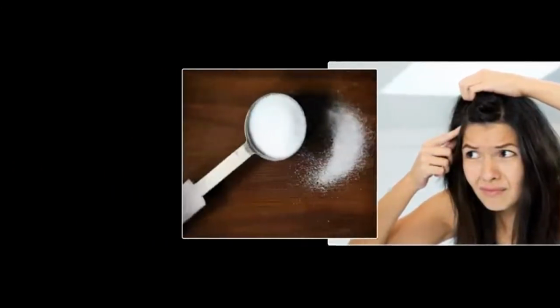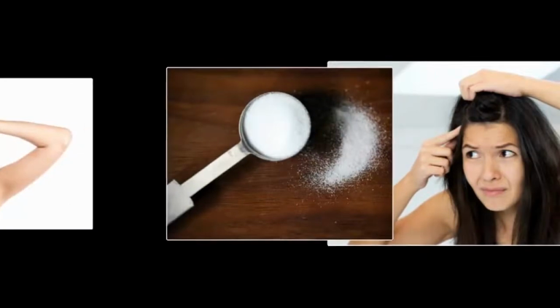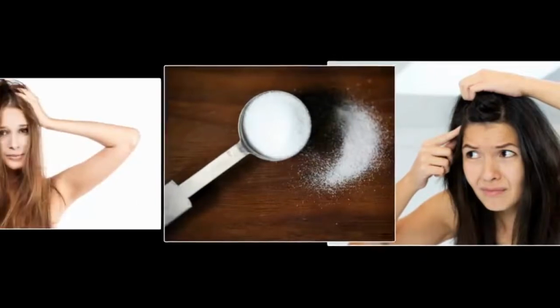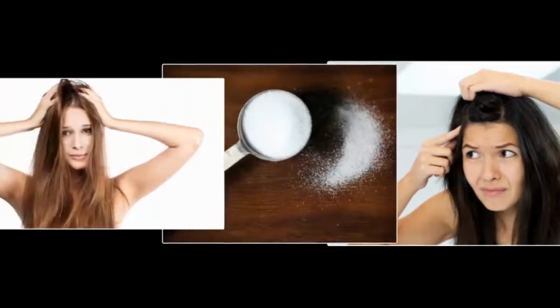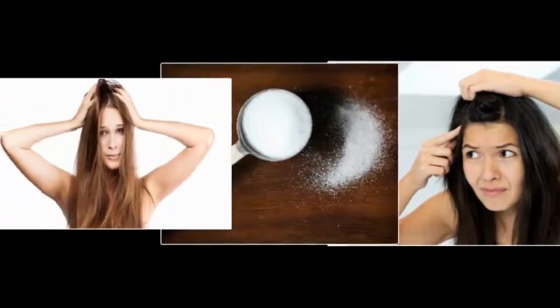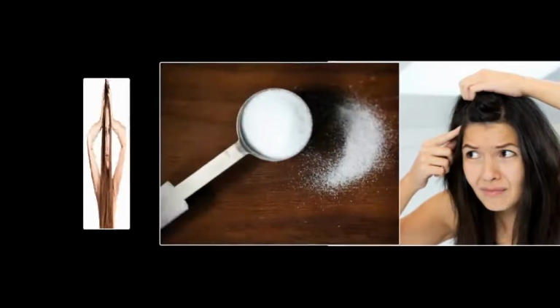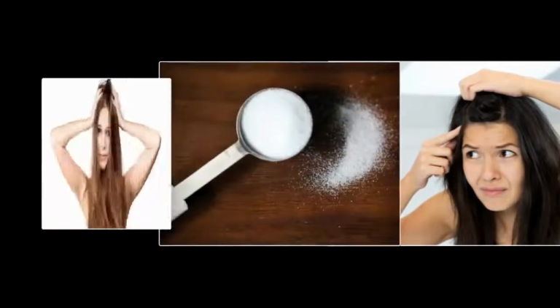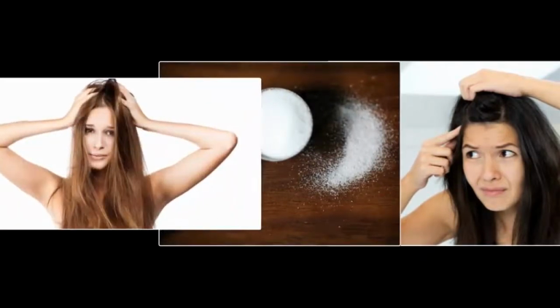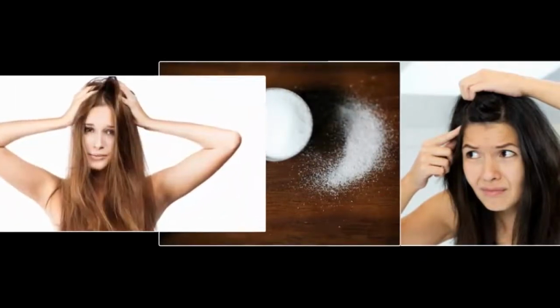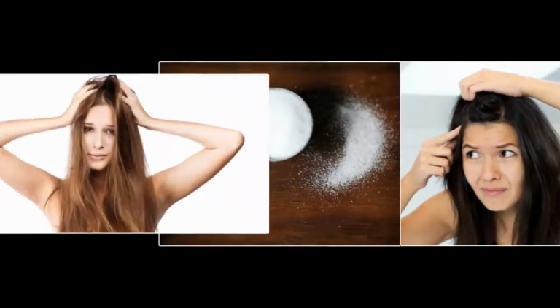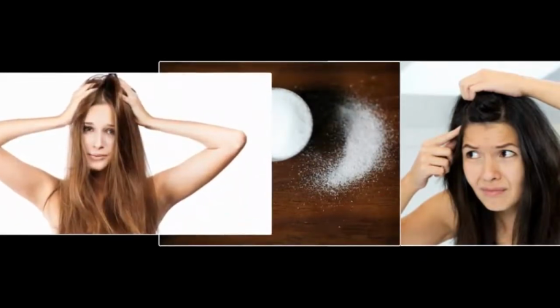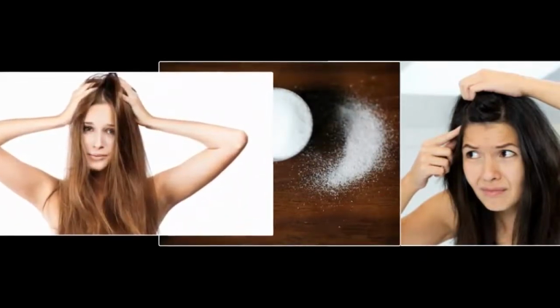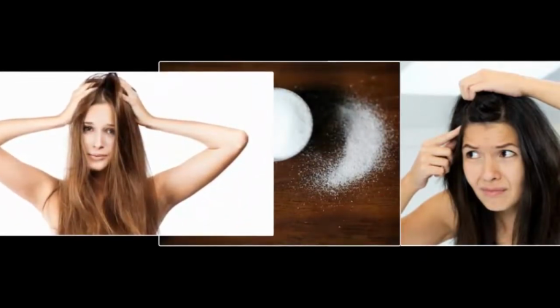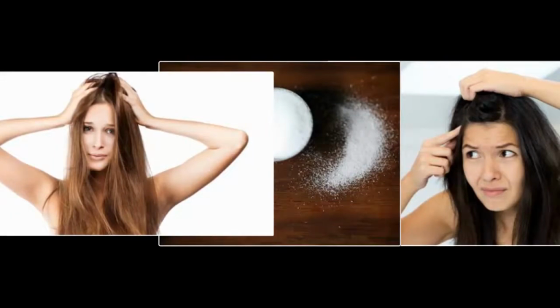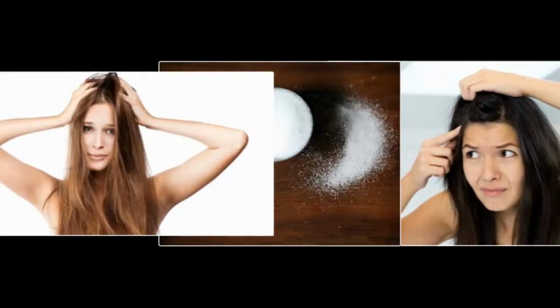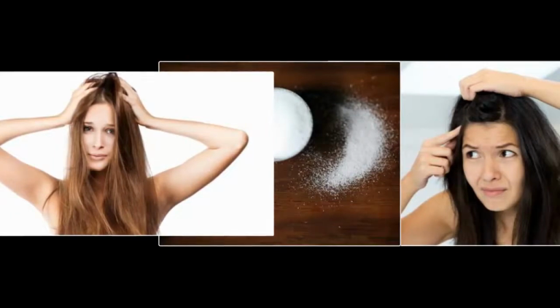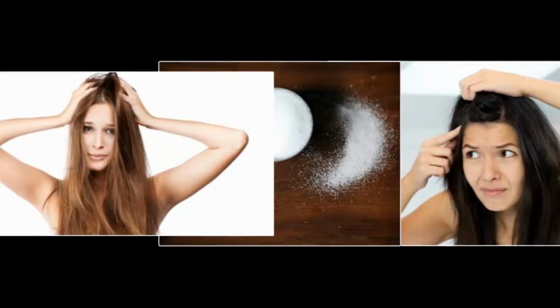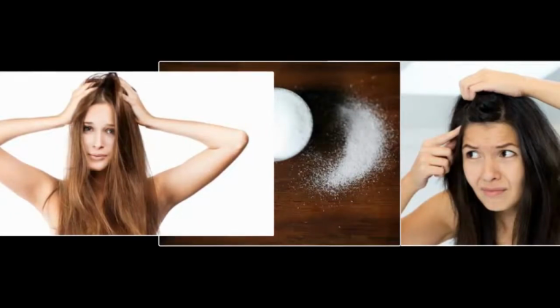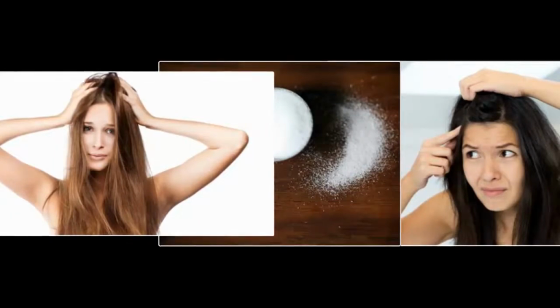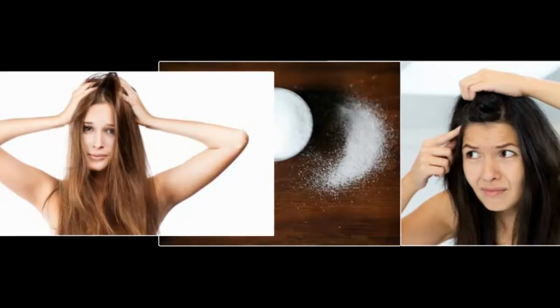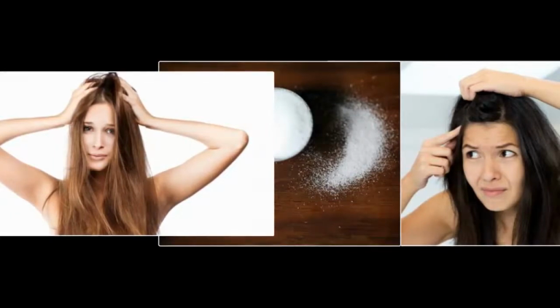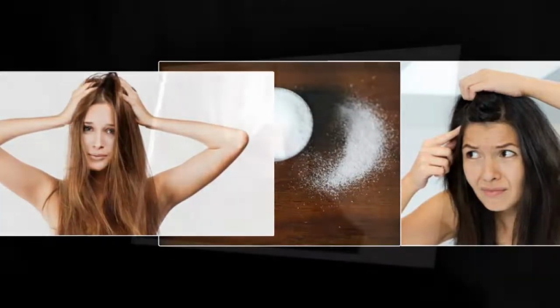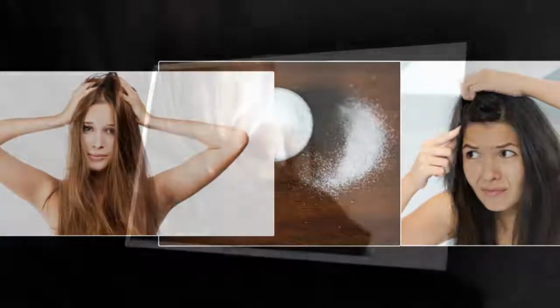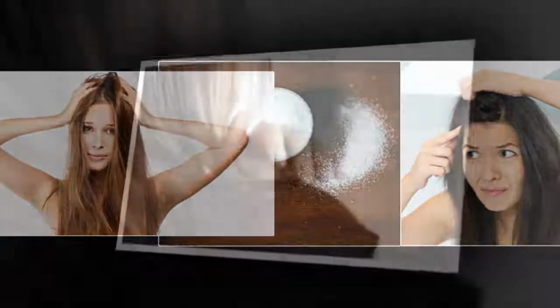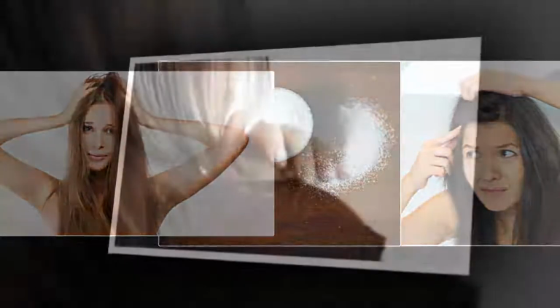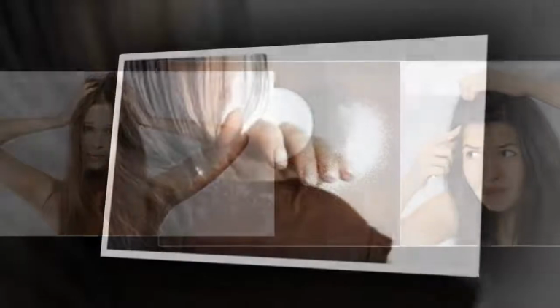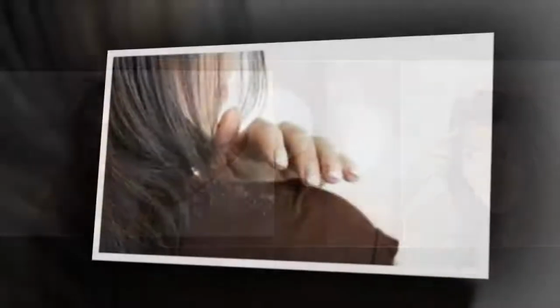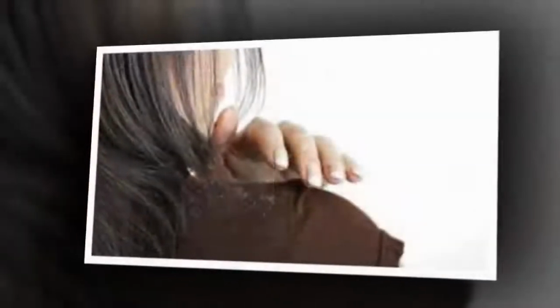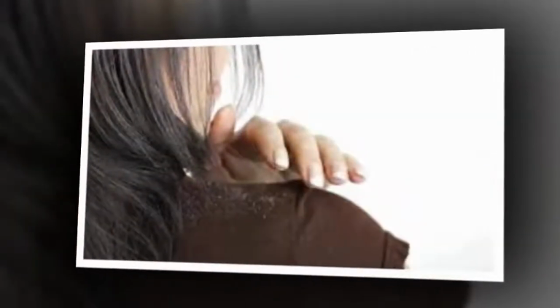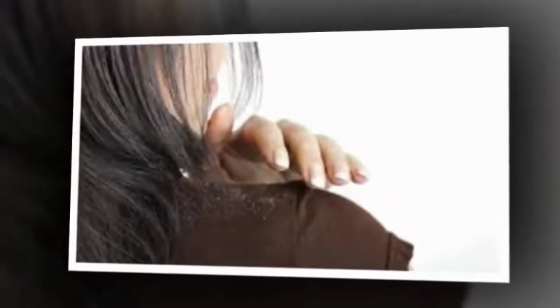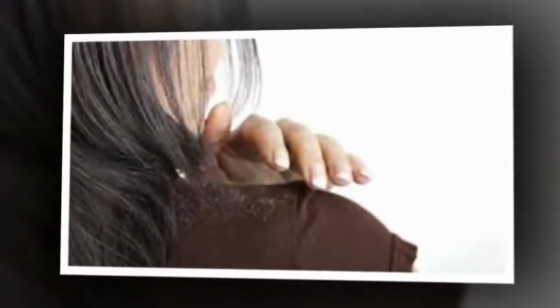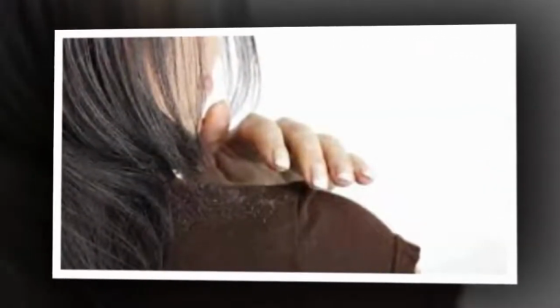In addition to baking soda, there are still some other natural ingredients that can also help you overcome the problem of dandruff. These include coconut oil, olive oil, turmeric mask, aloe vera, lemon, and banana.